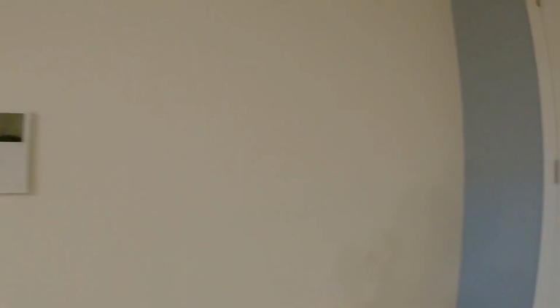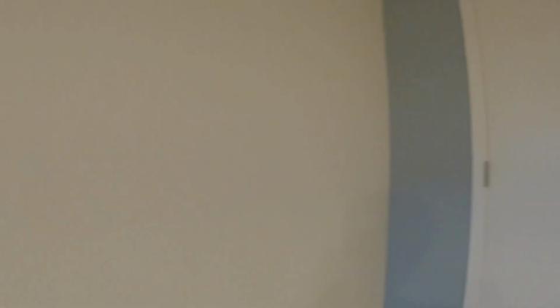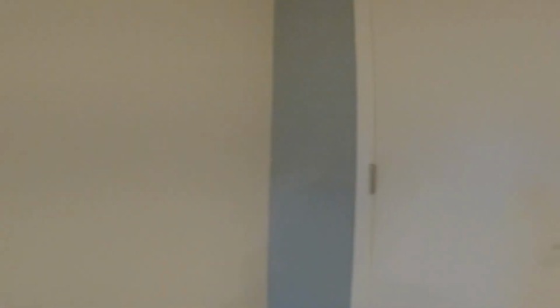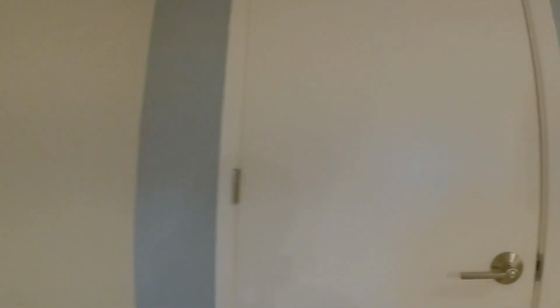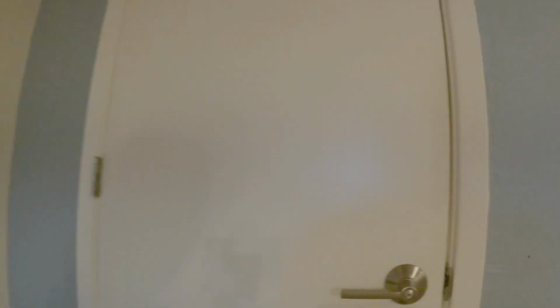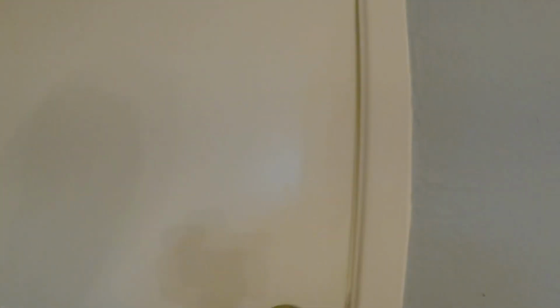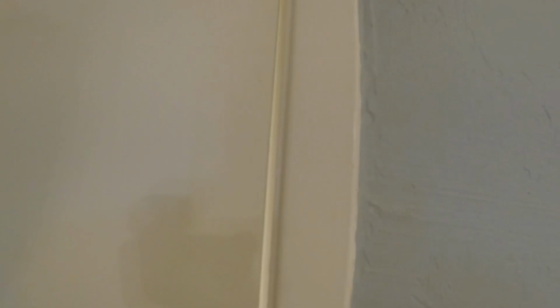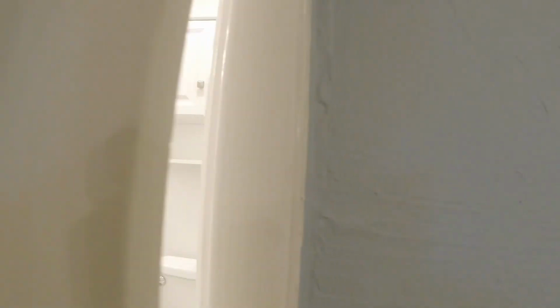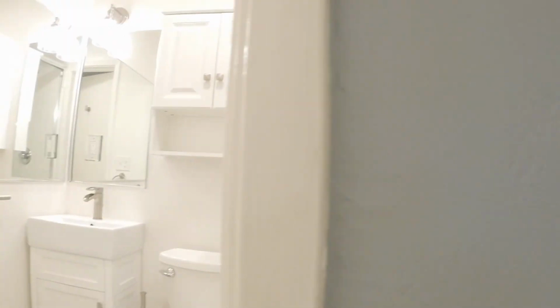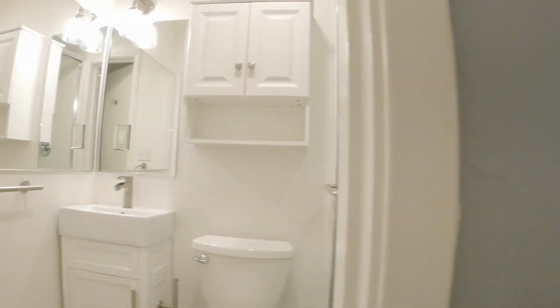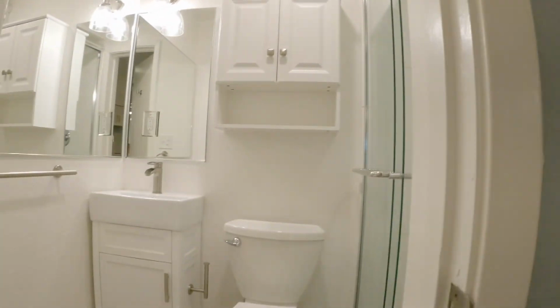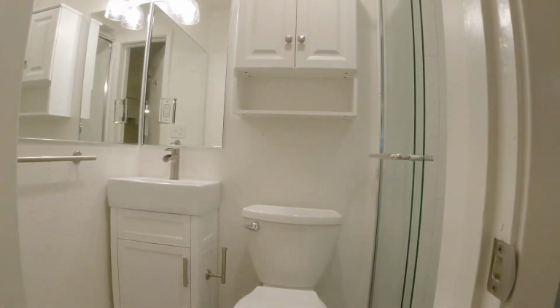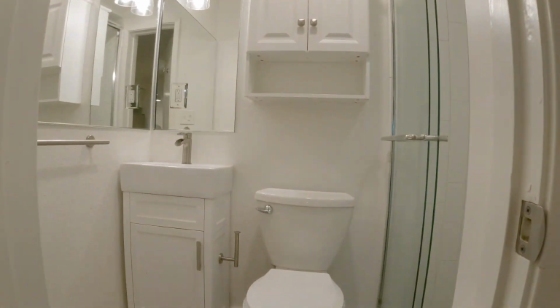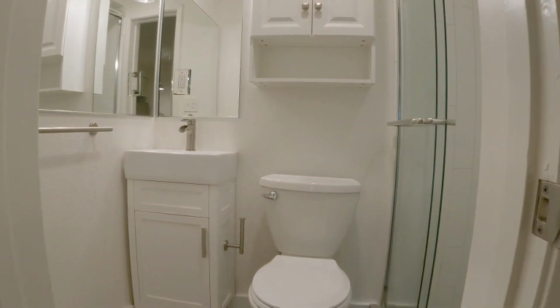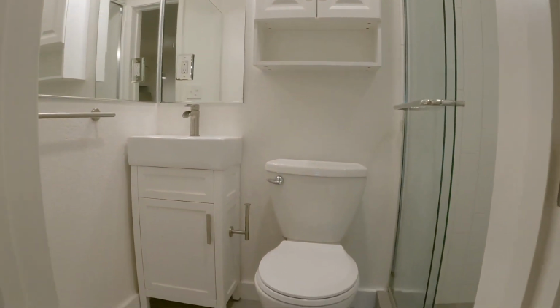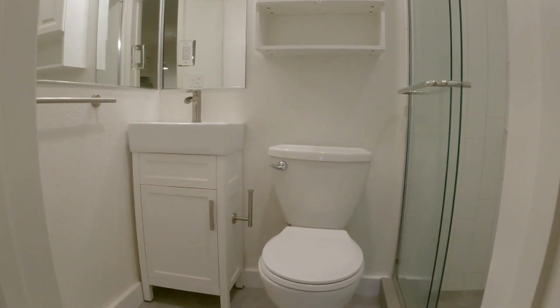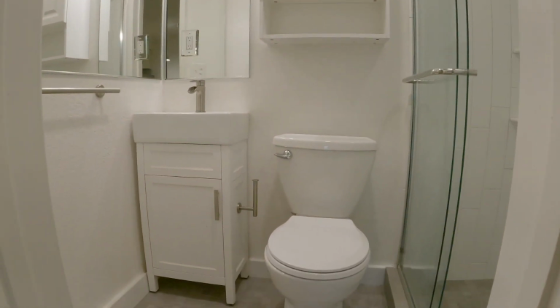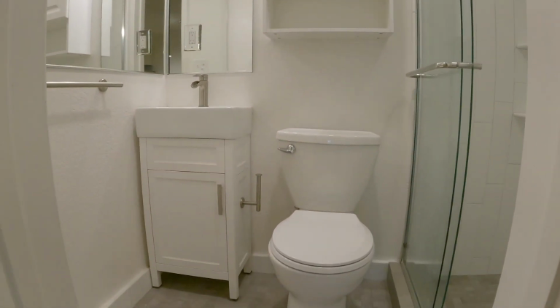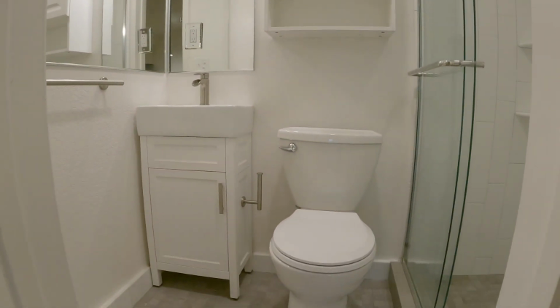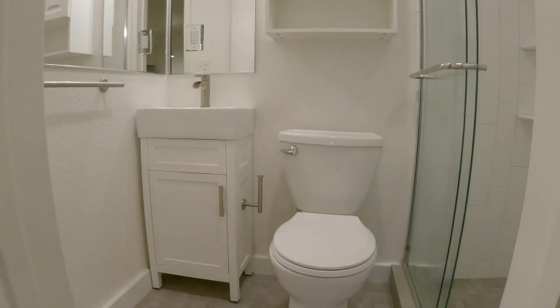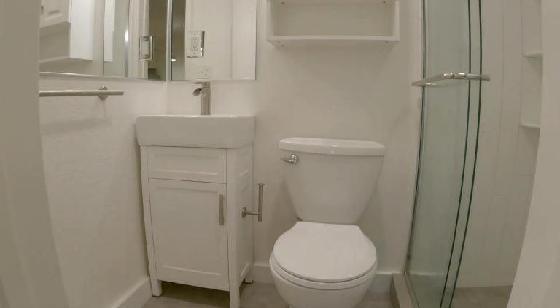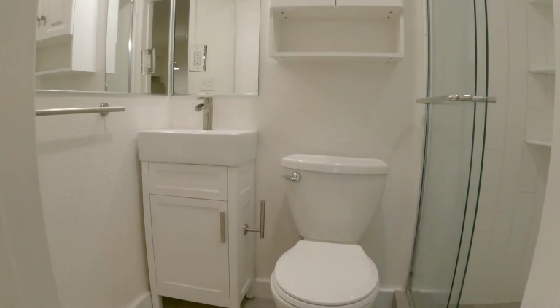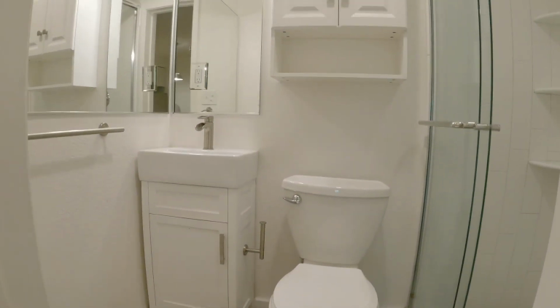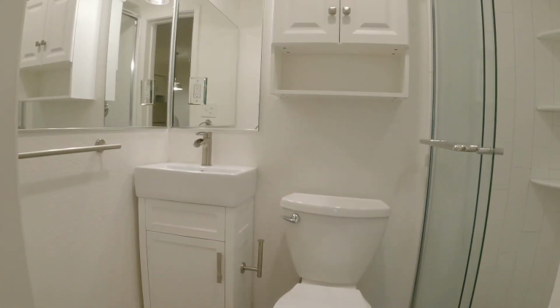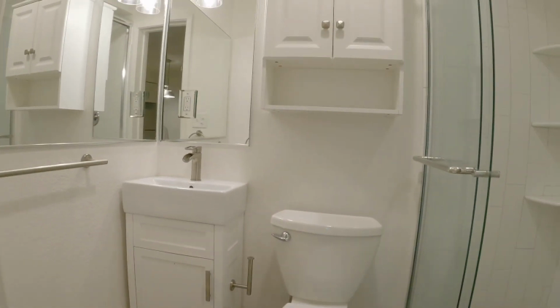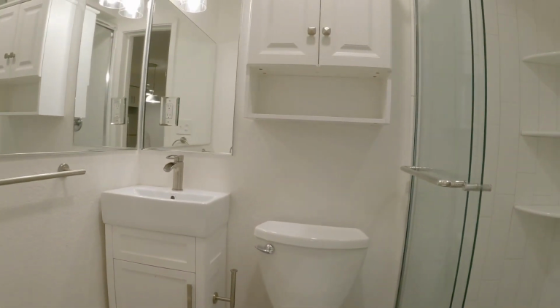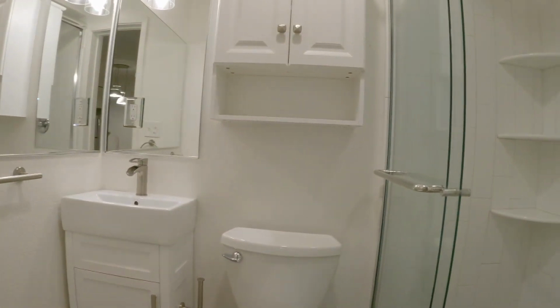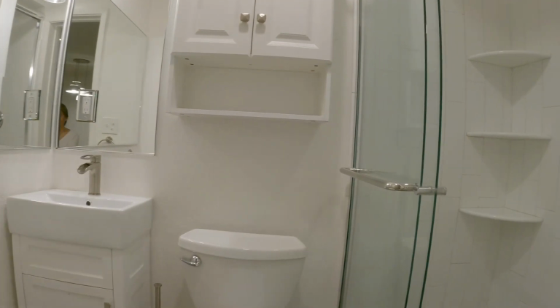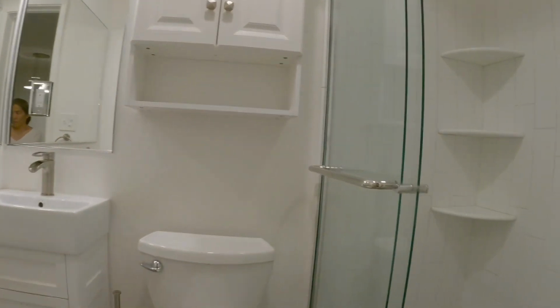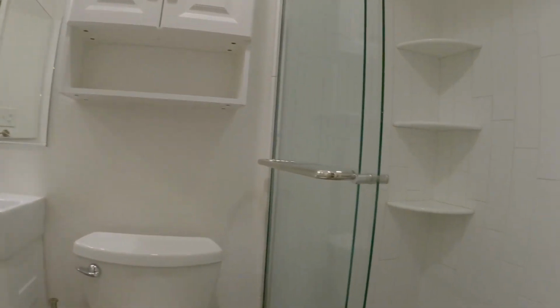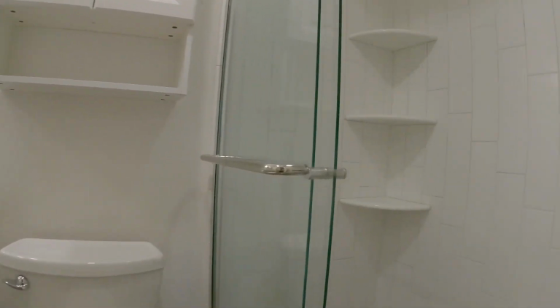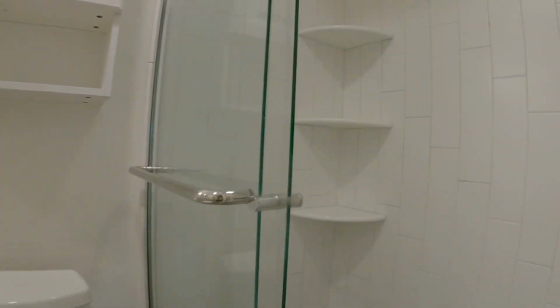Here is the full bathroom. You take a step up and you have a nice modern shower.